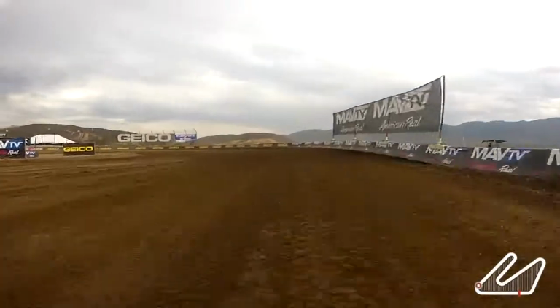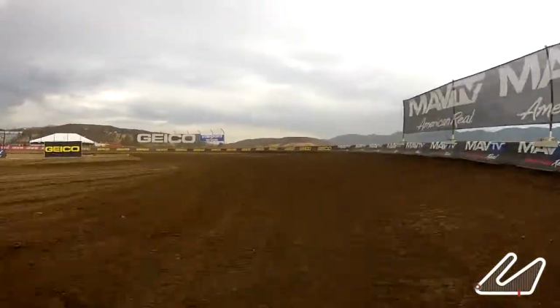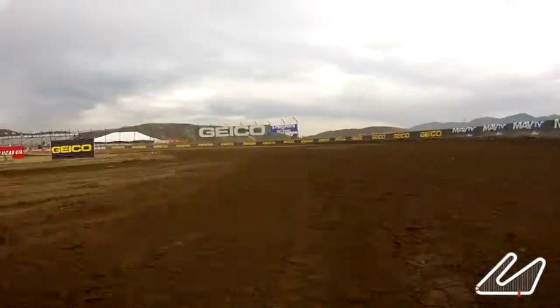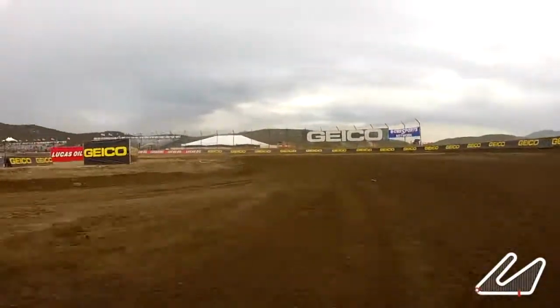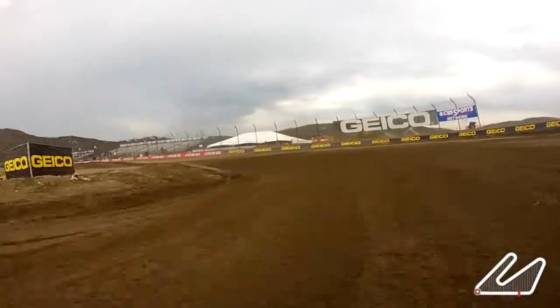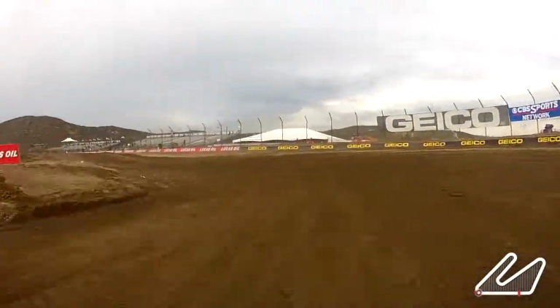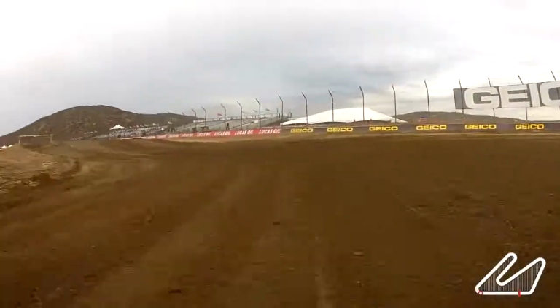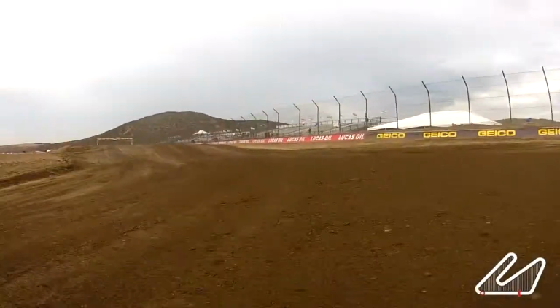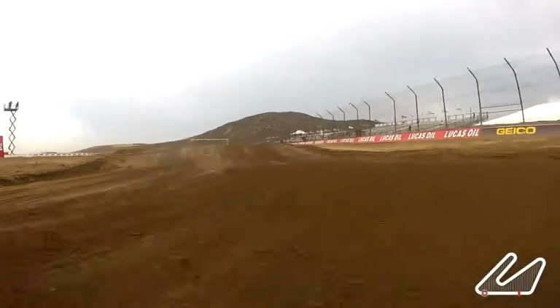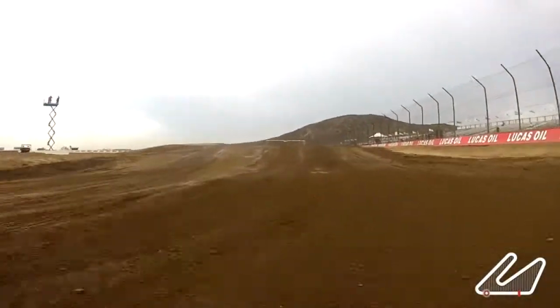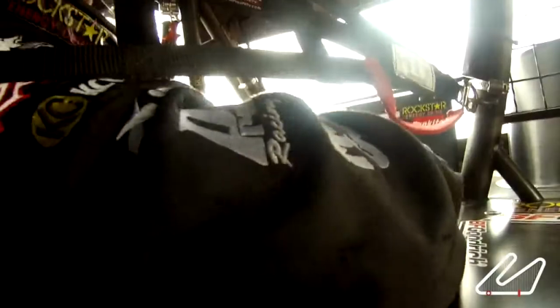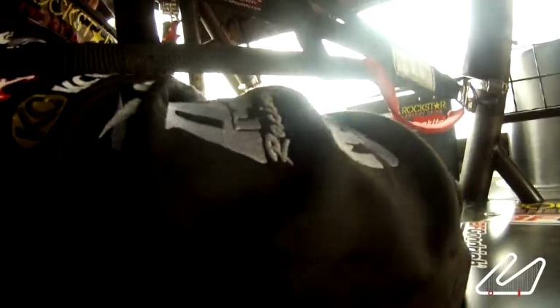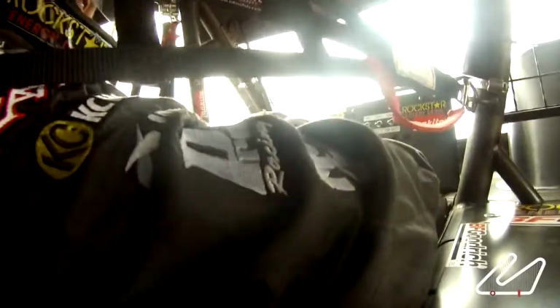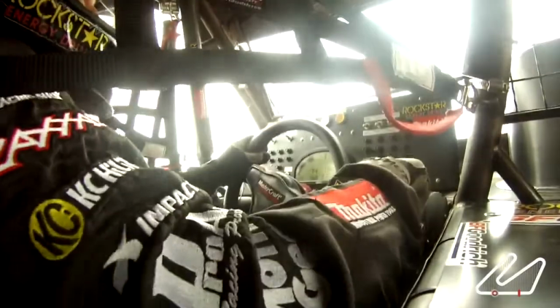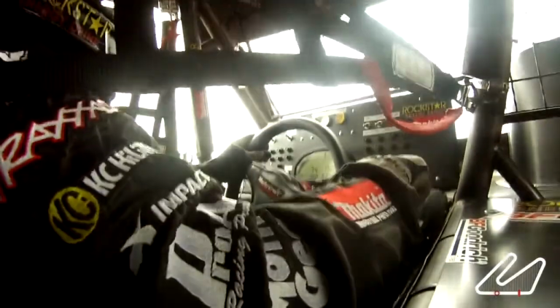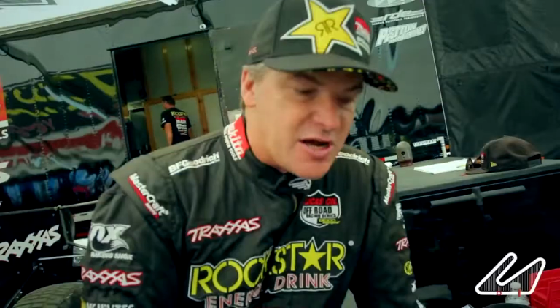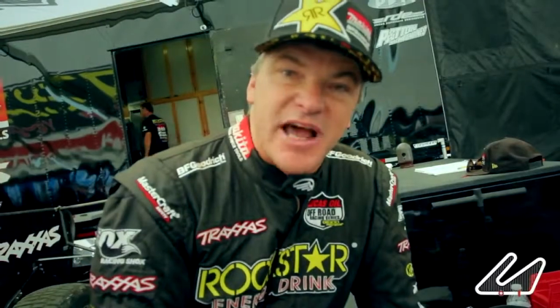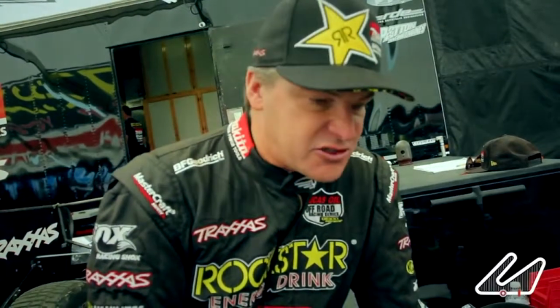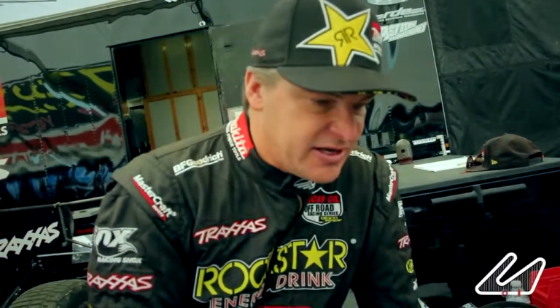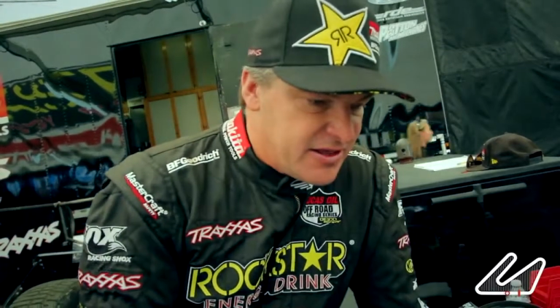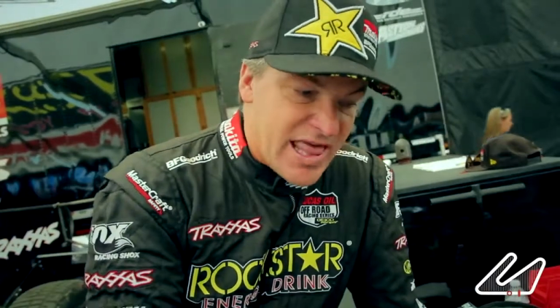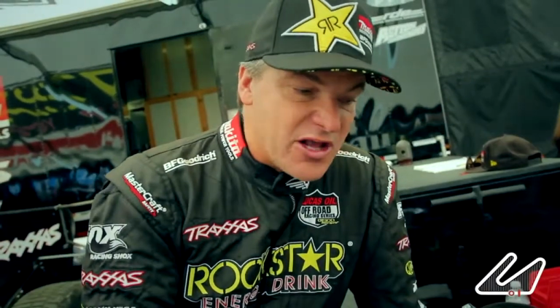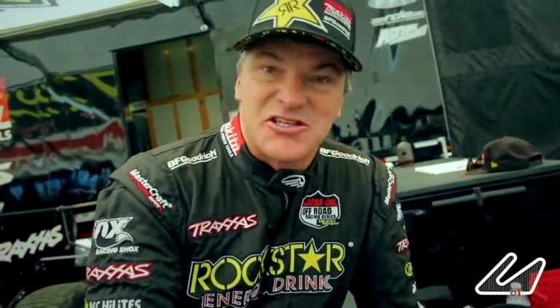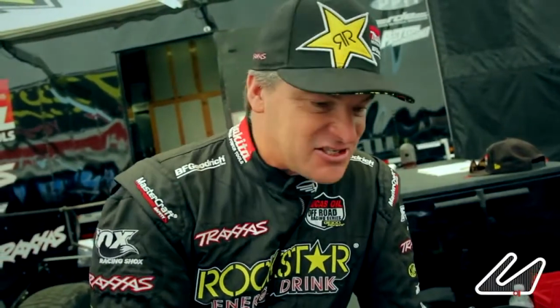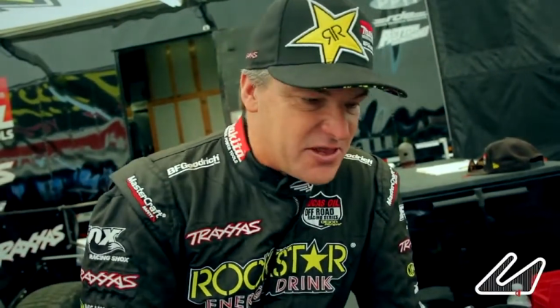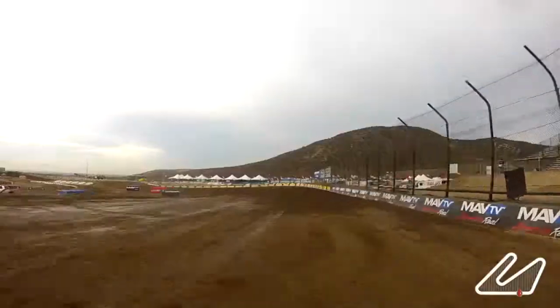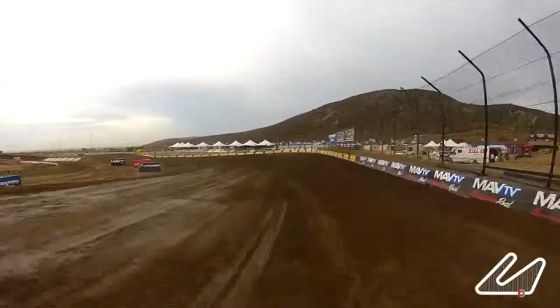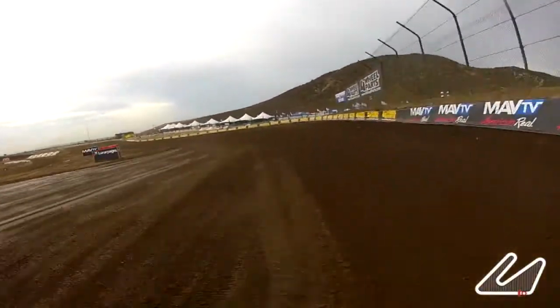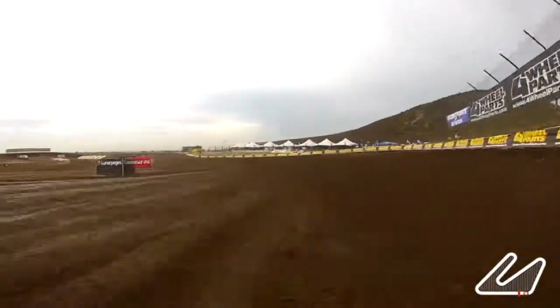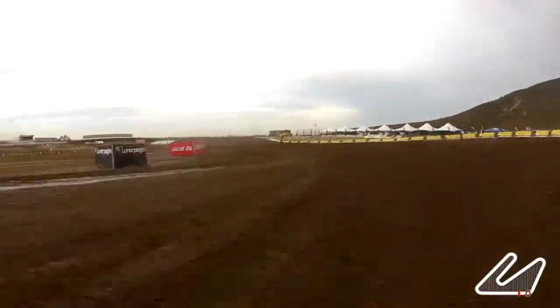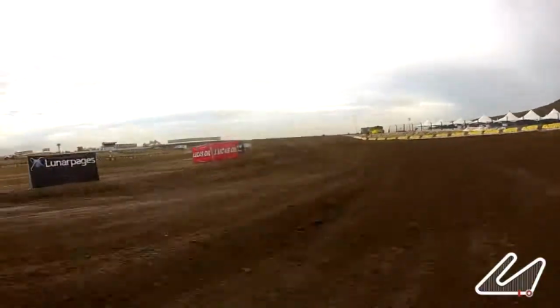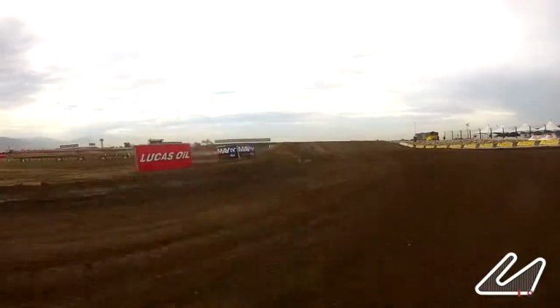Coming into turn five, as you can see, the ground's real heavy right now, so I'm in second gear, trying to get a good run out of there for the first of the three jumps coming down the front straight. We land pretty close to the next jump, and there you go, going across the finish line, and also the start line.